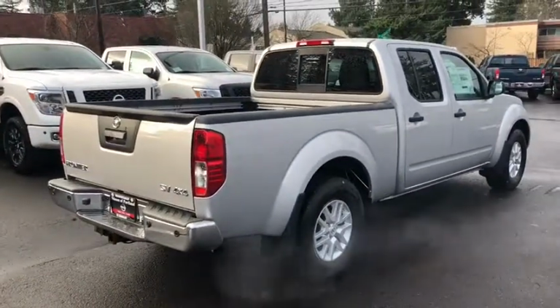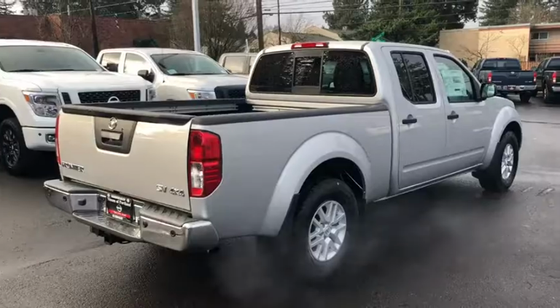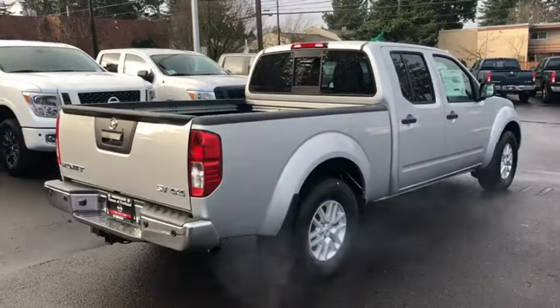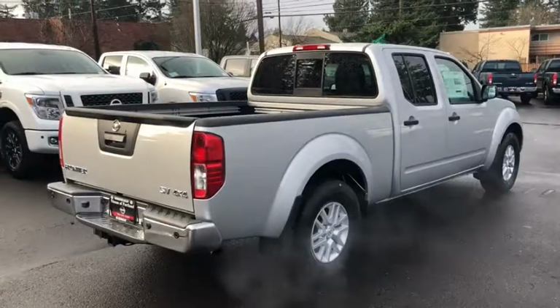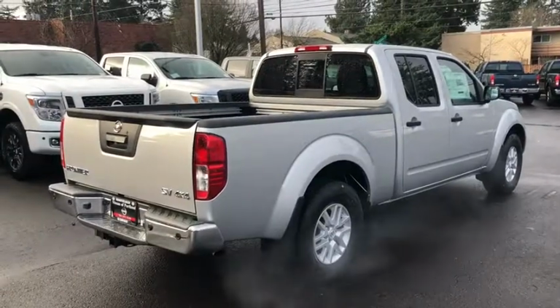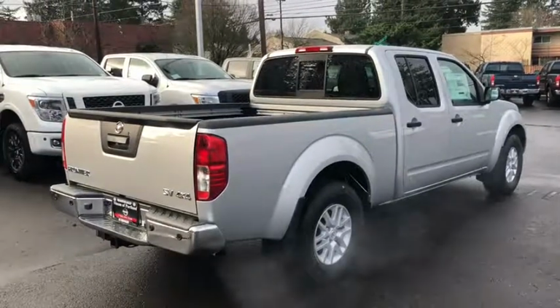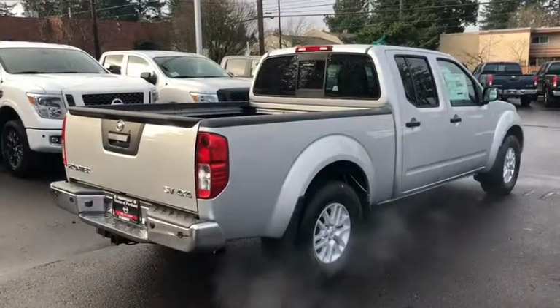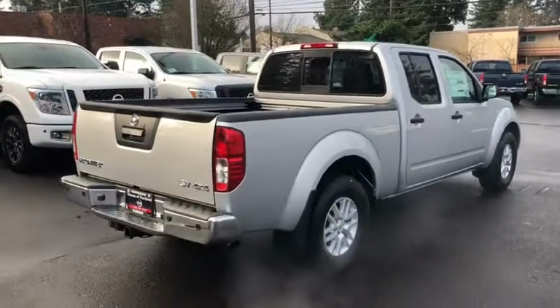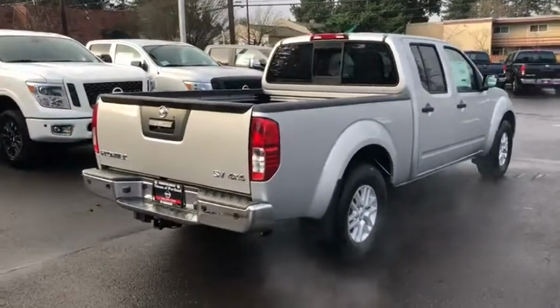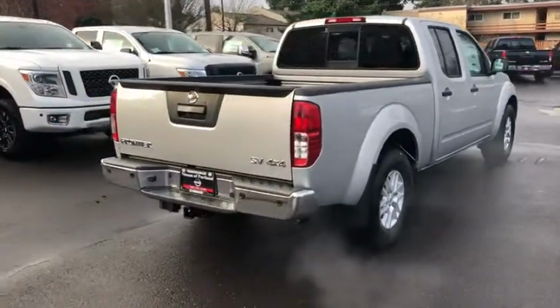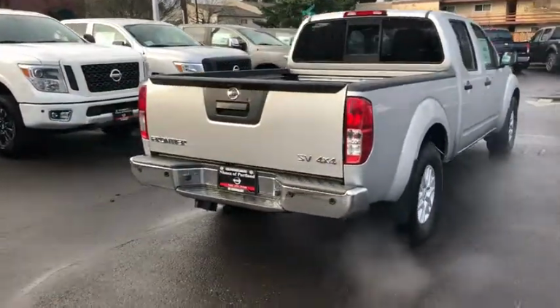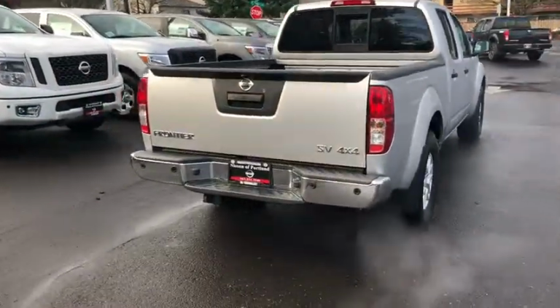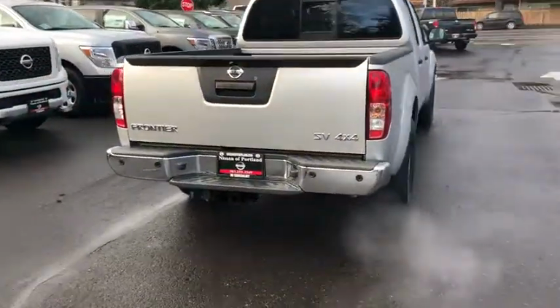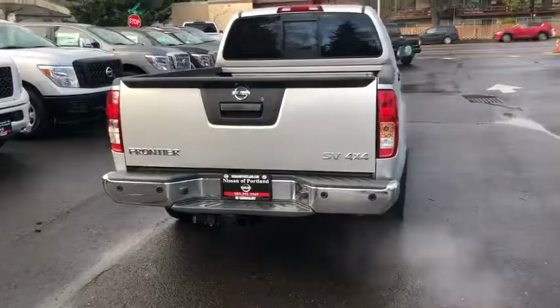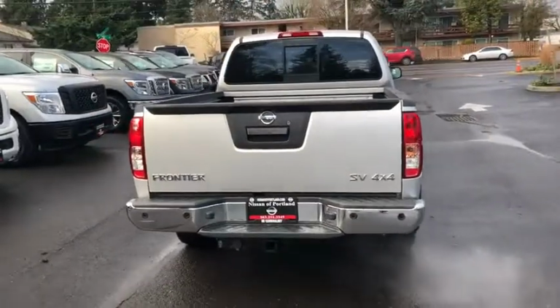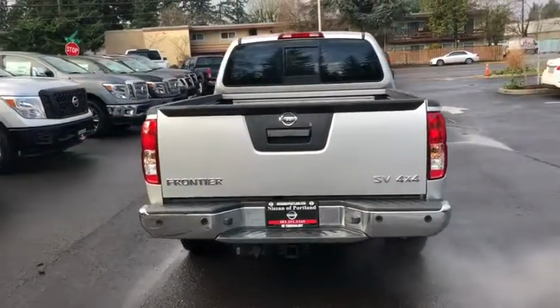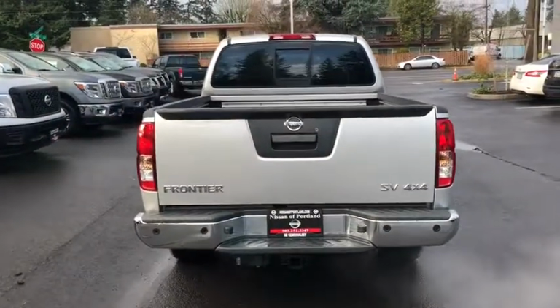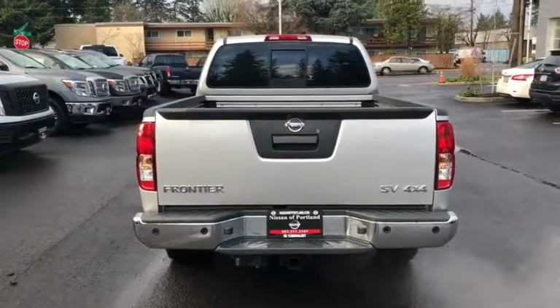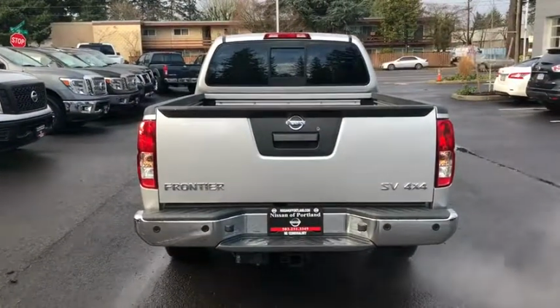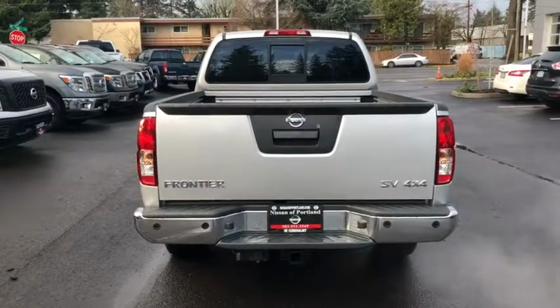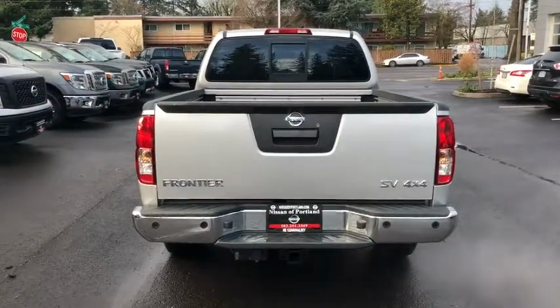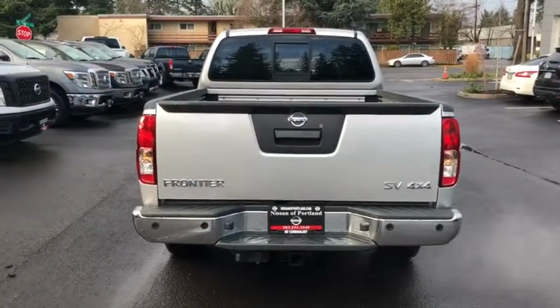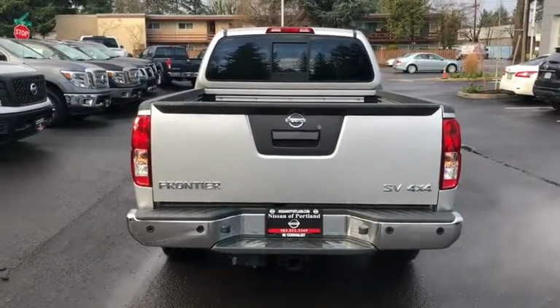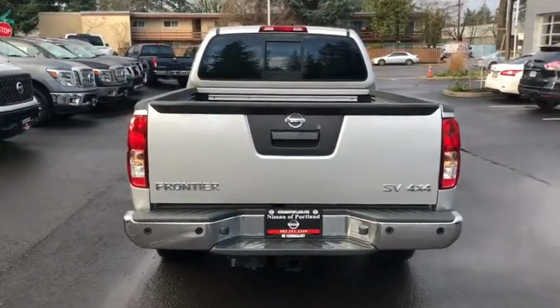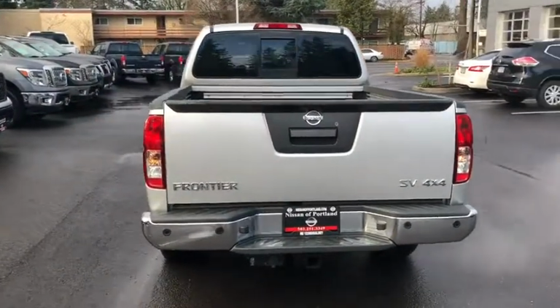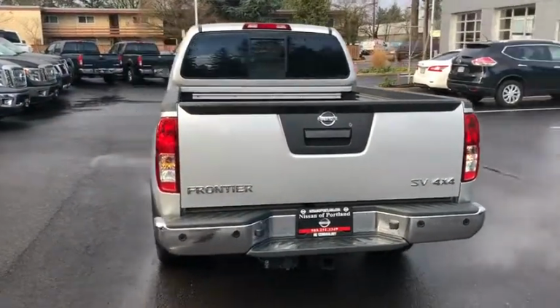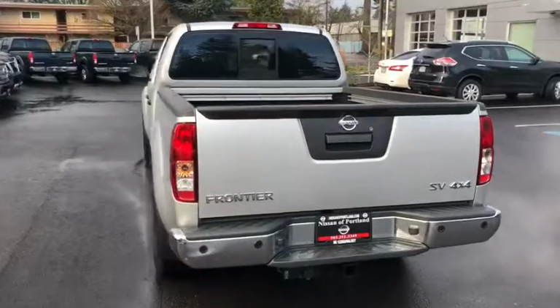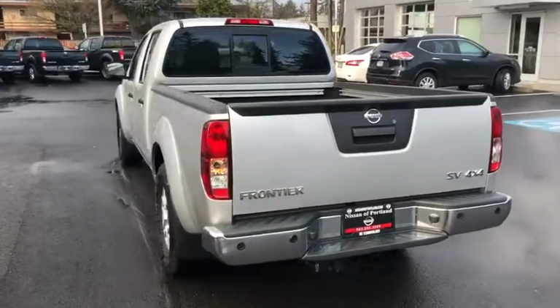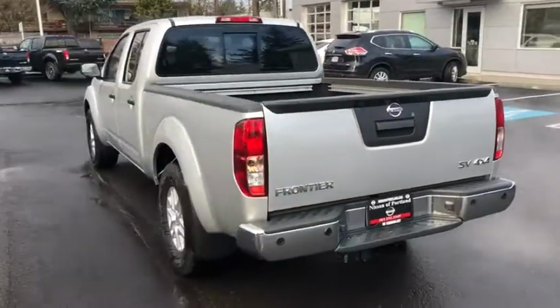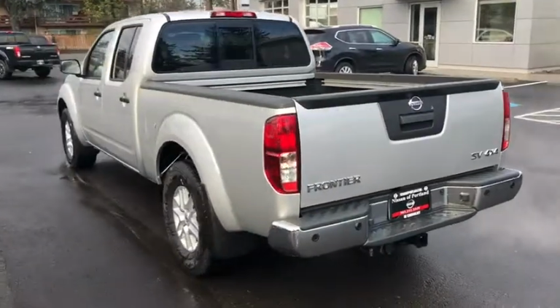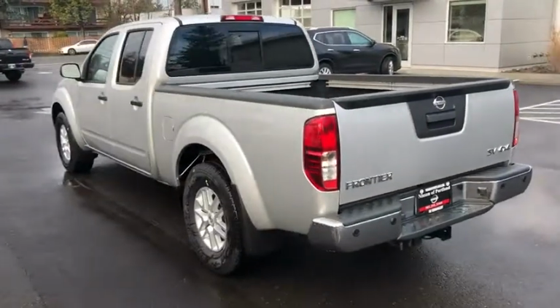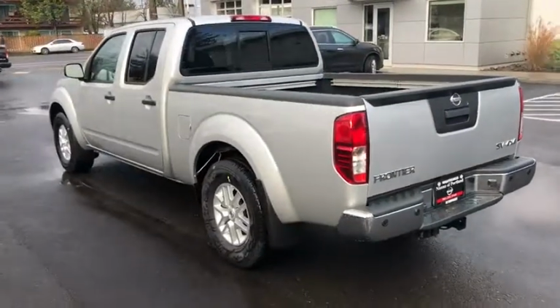ABS four-wheel, cruise control, four-wheel disc brakes, AM-FM stereo radio, heated driver's seat, electronic stability control, bed liner, bucket seat, child safety locks, fog lamps, MP3 player.